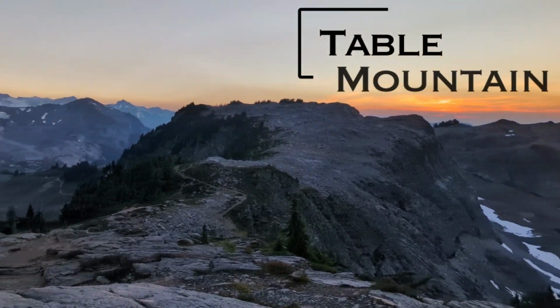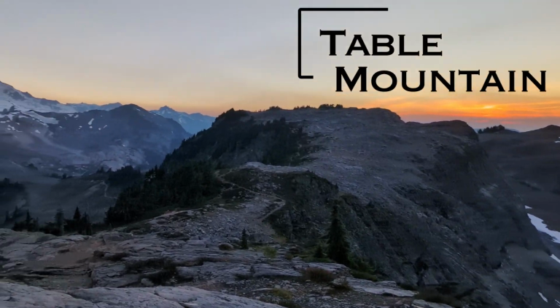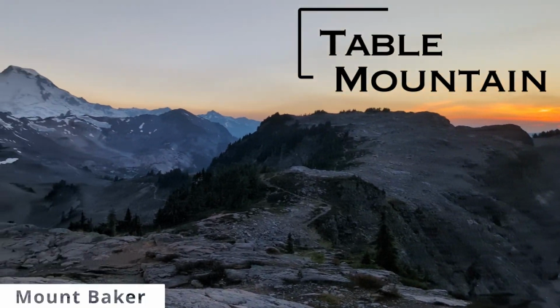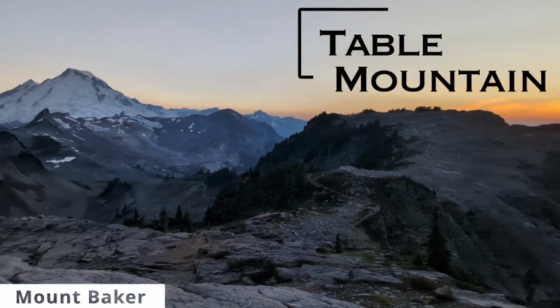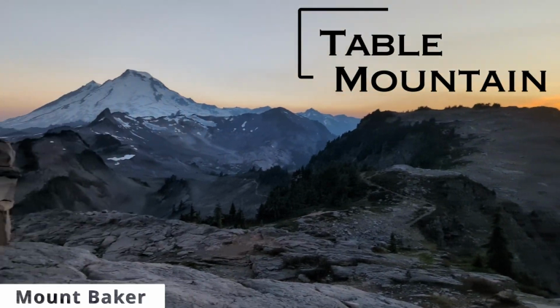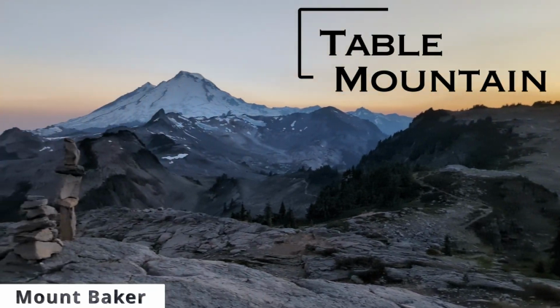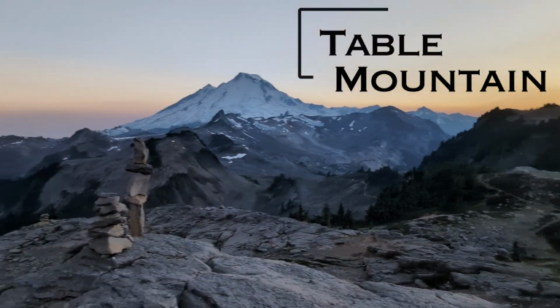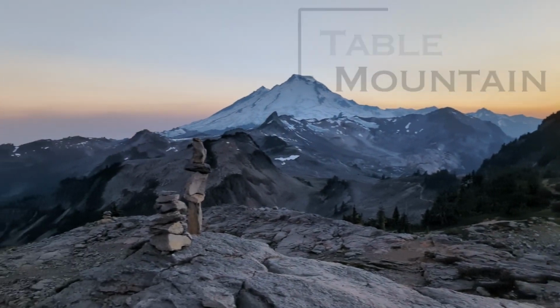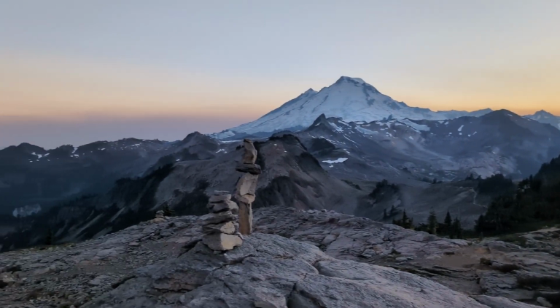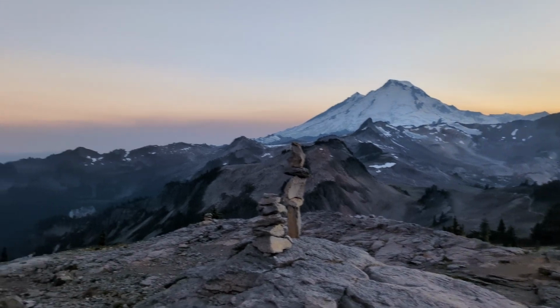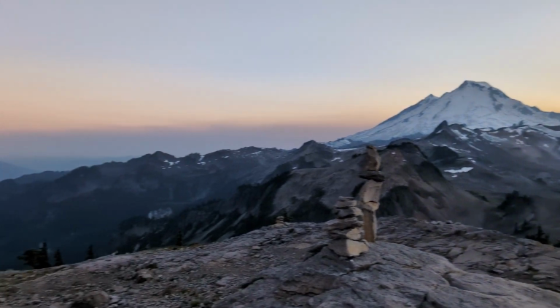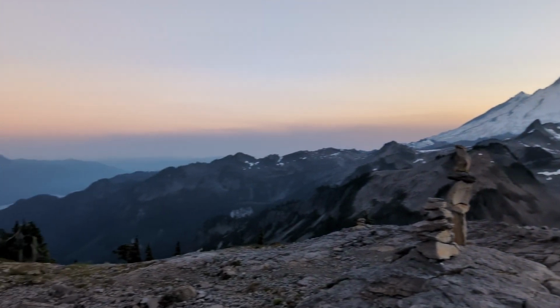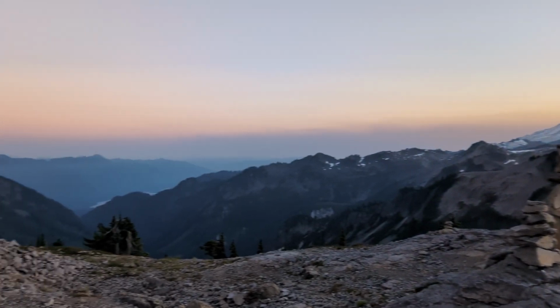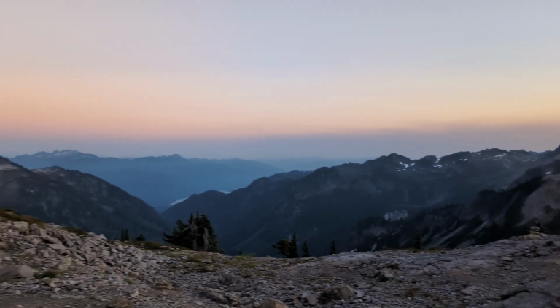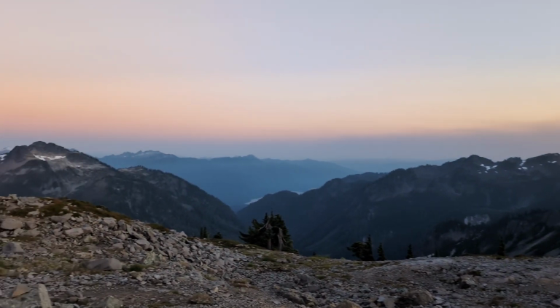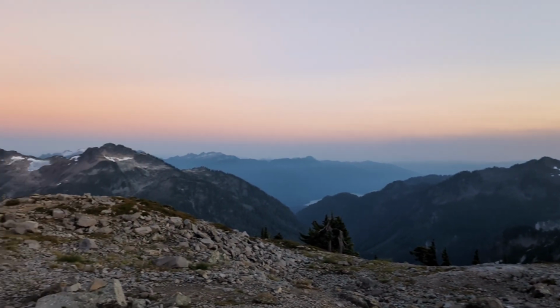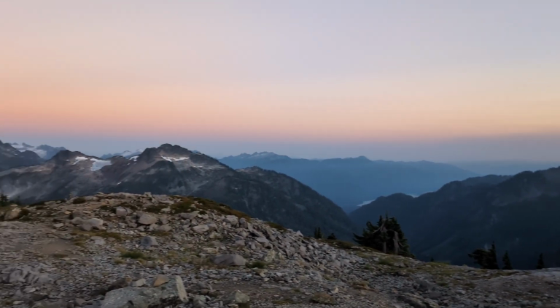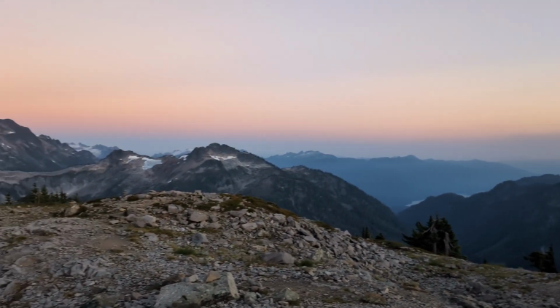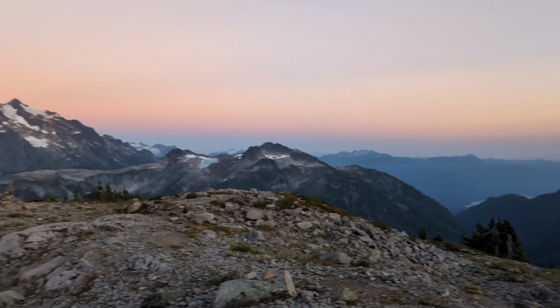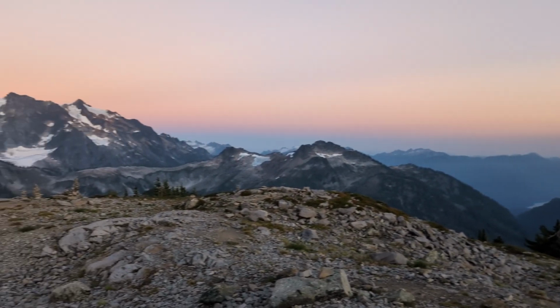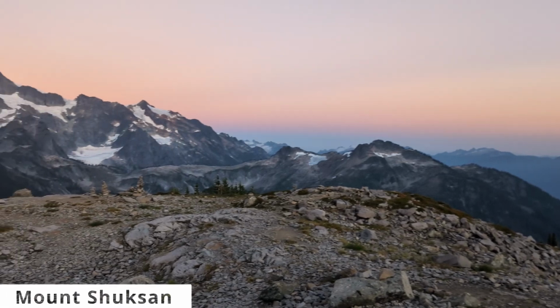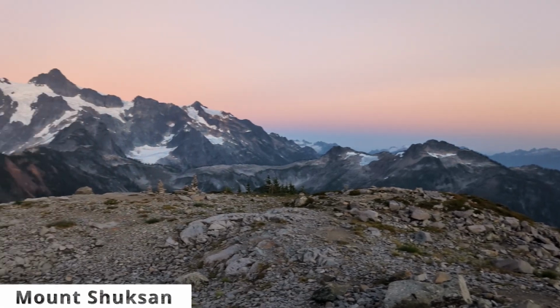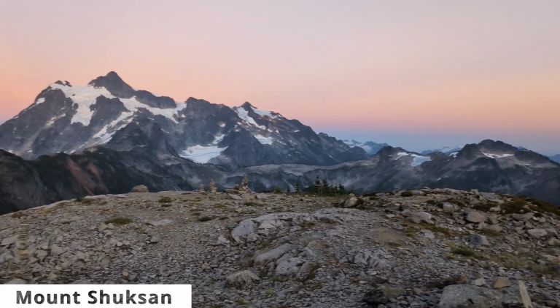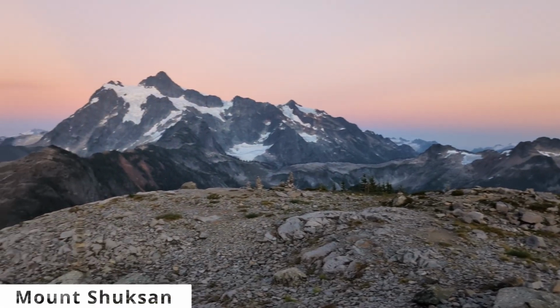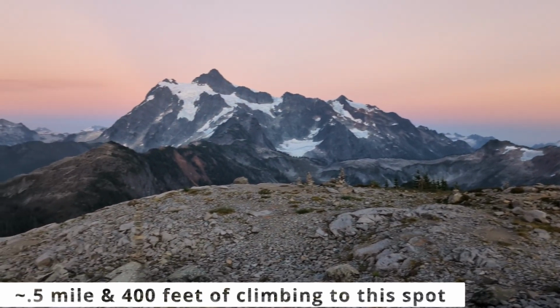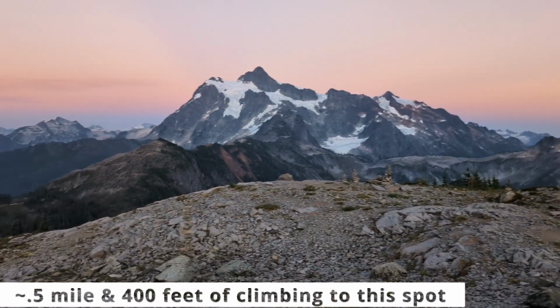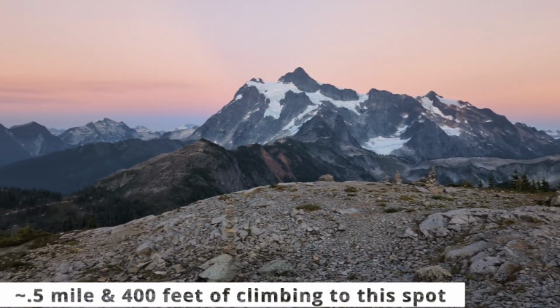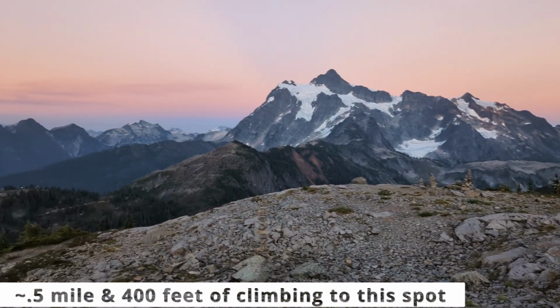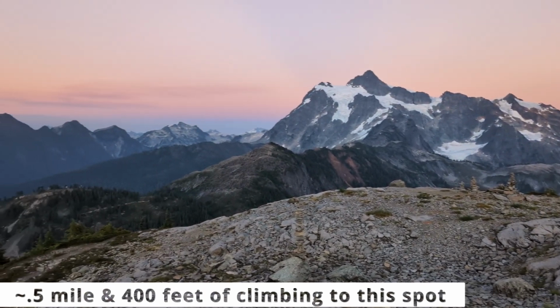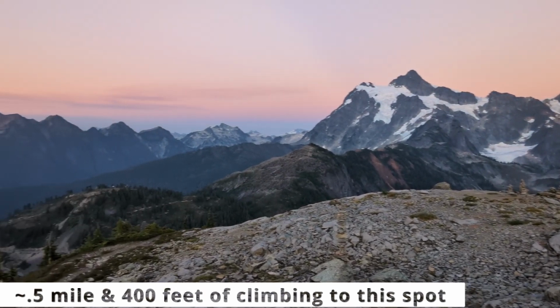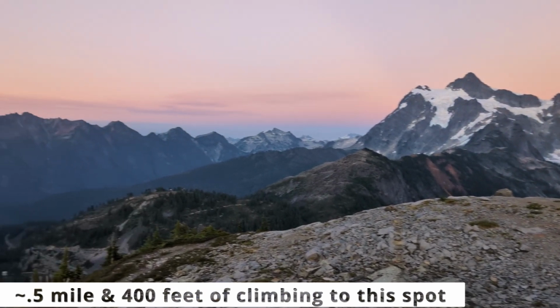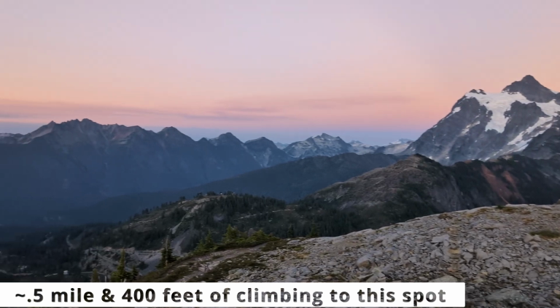If I had a do-over on this one, I would watch the sunset from right here — the first peak after the steep climb, just half a mile in. This spot is ideal because of a 360-degree view, and the short direct path to bring you up here in time for sunrise, or back down as soon as the sun dips below the horizon at sunset.